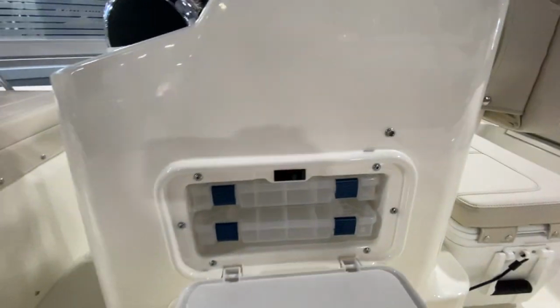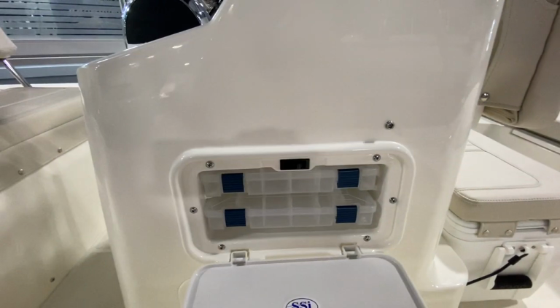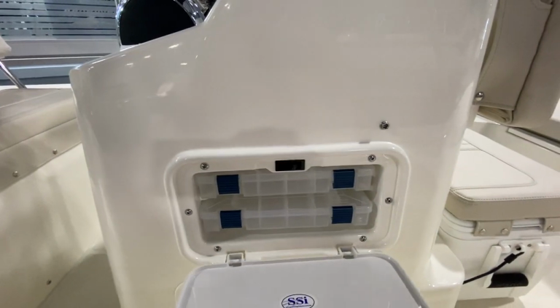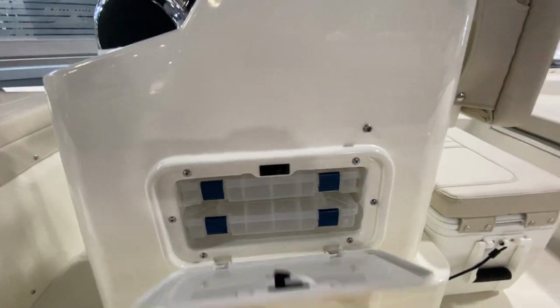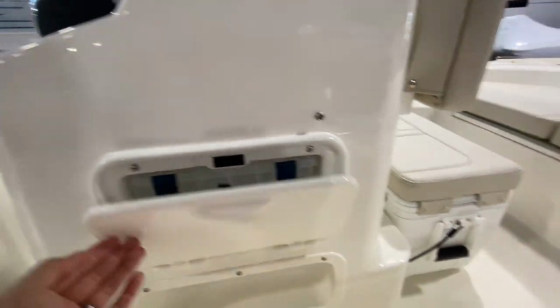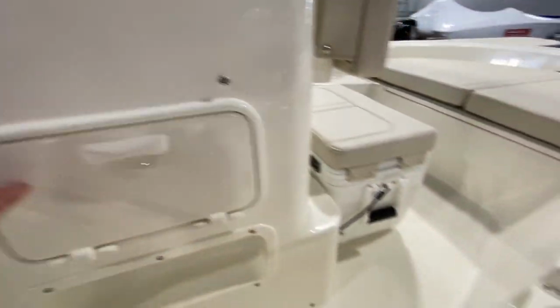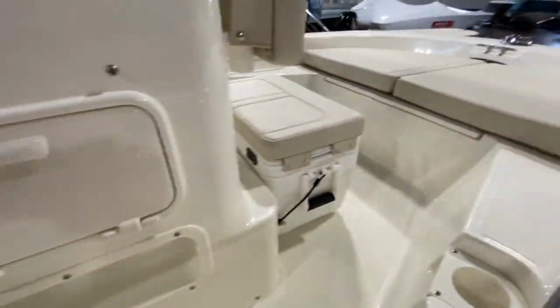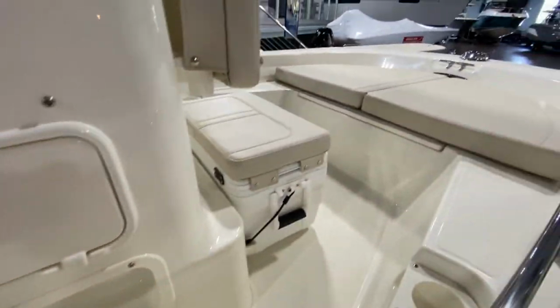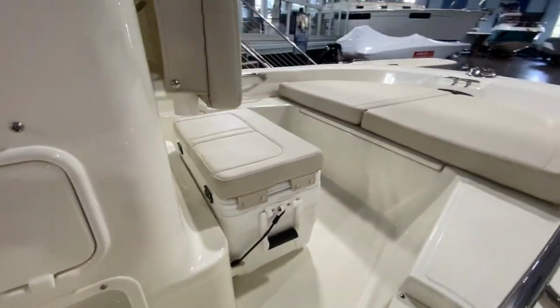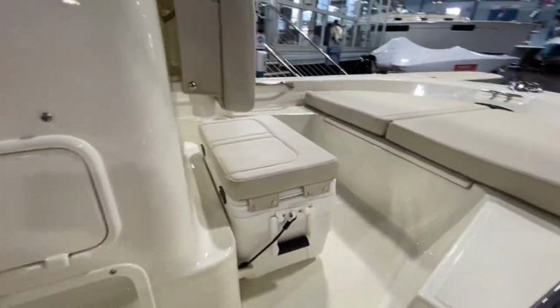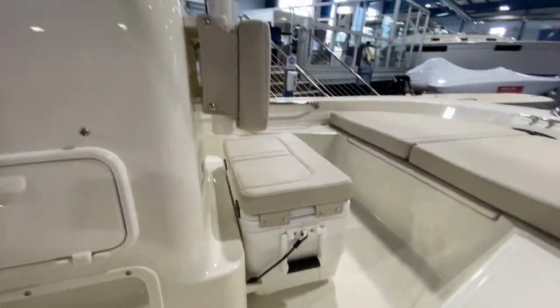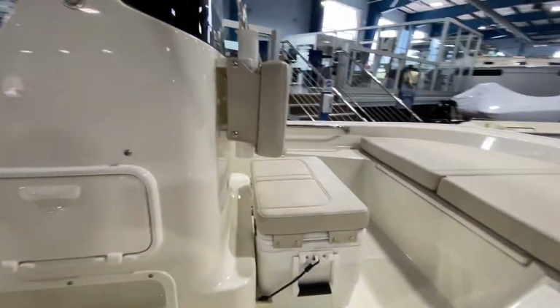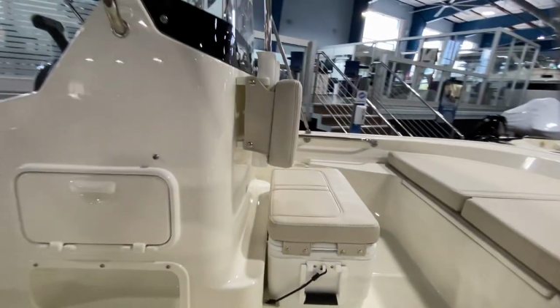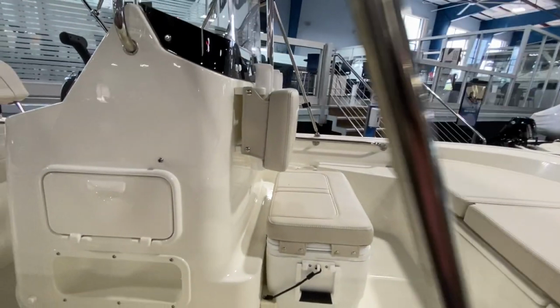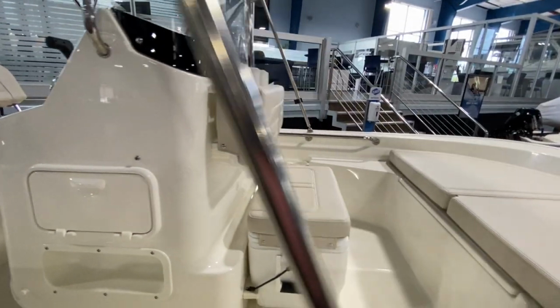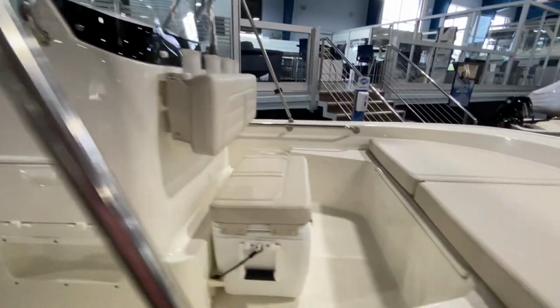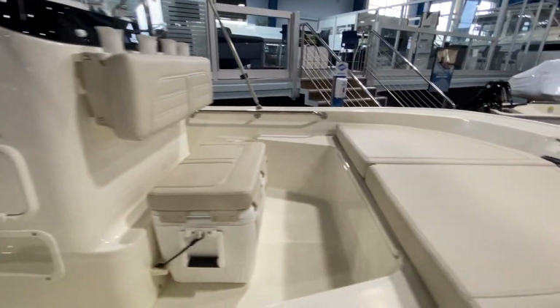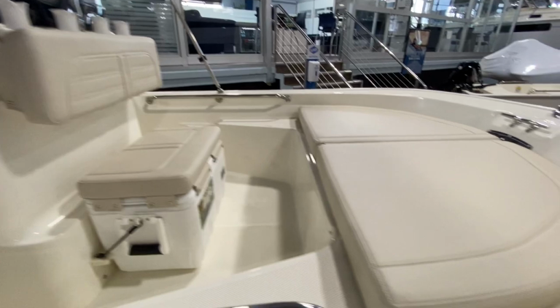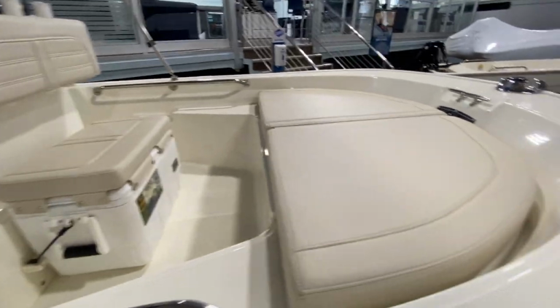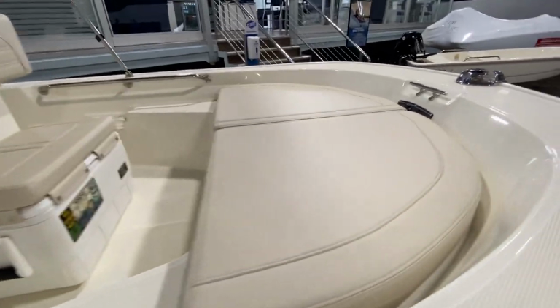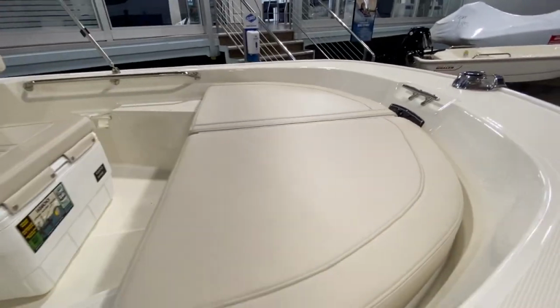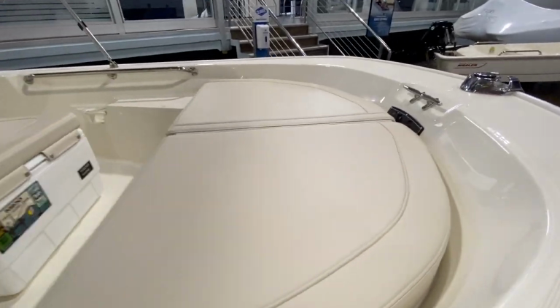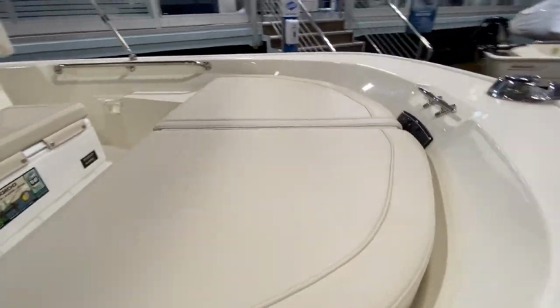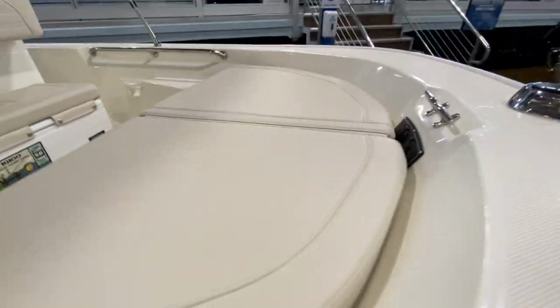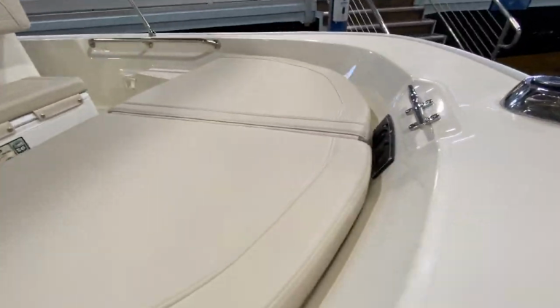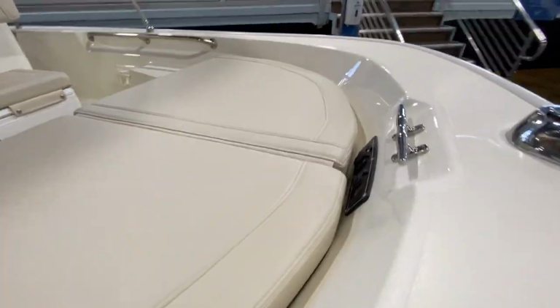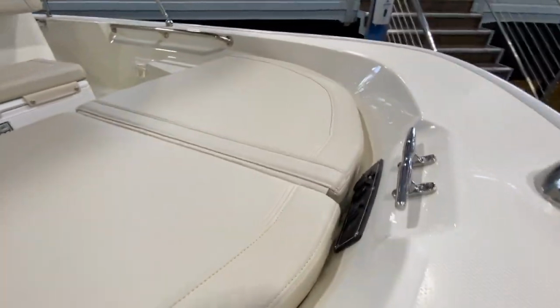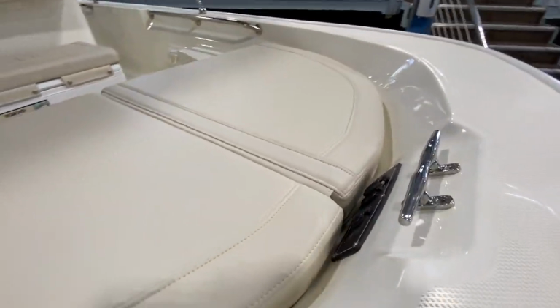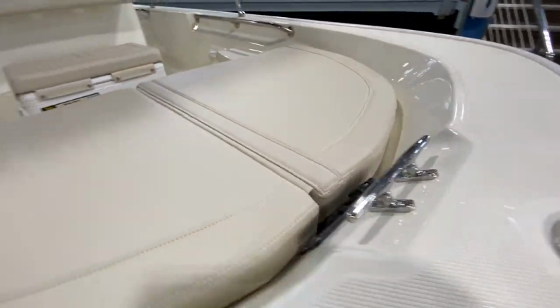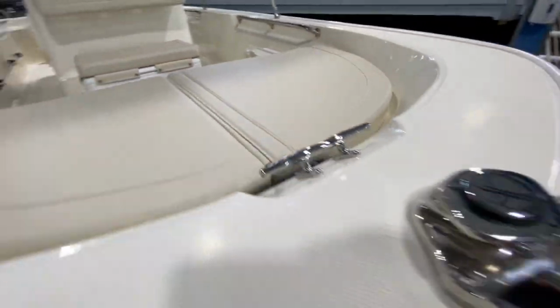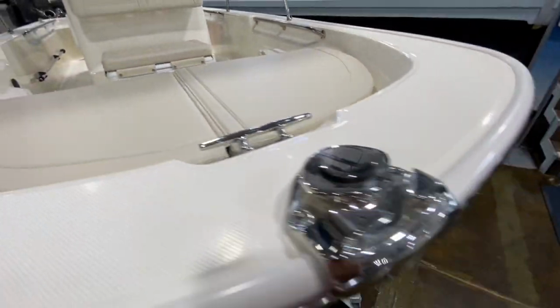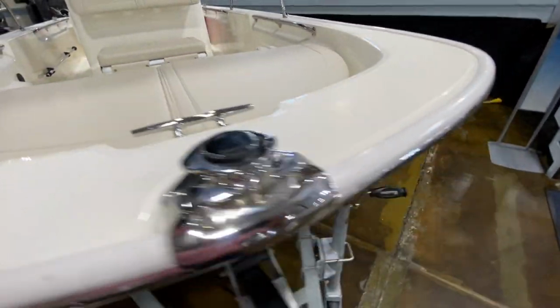Built-in tackle box, built-in cooler, additional rod holders in the front, and it even has the full sun pad and is pre-fit for a trolling motor.